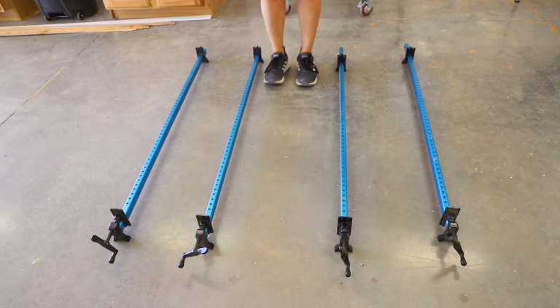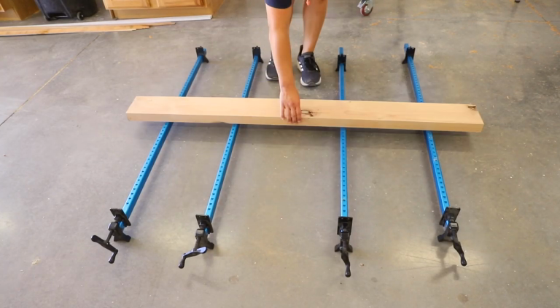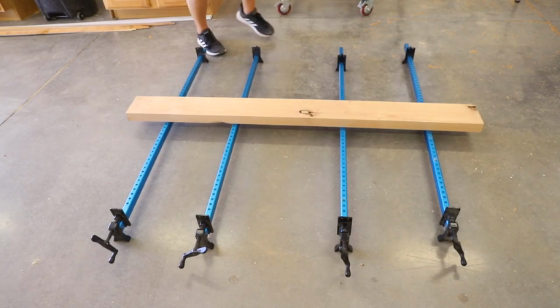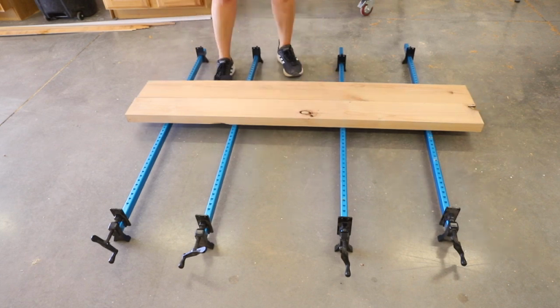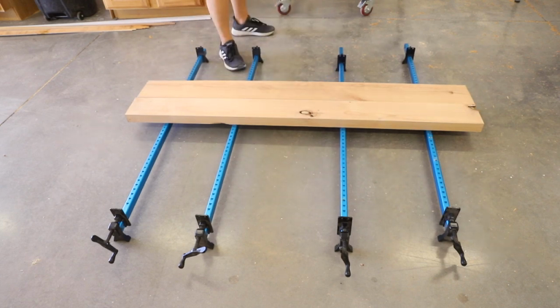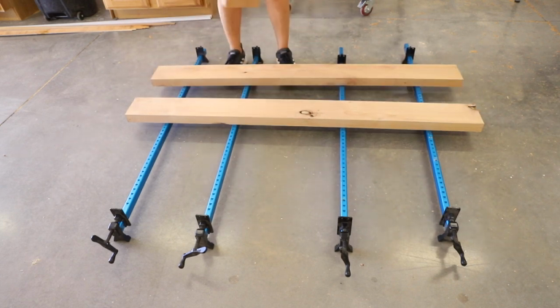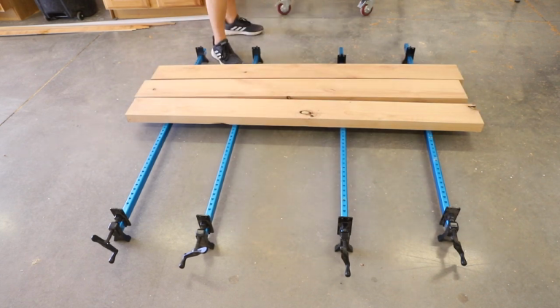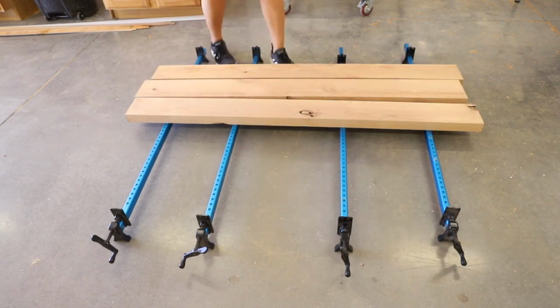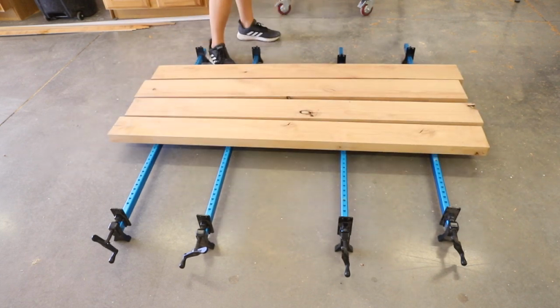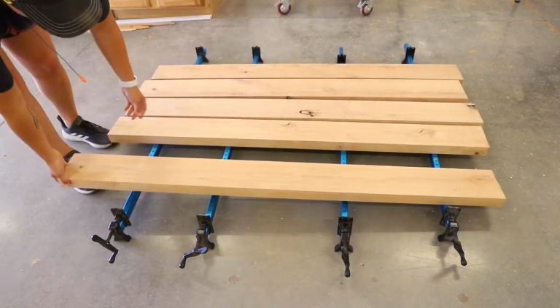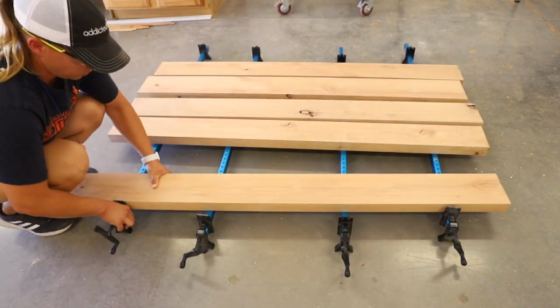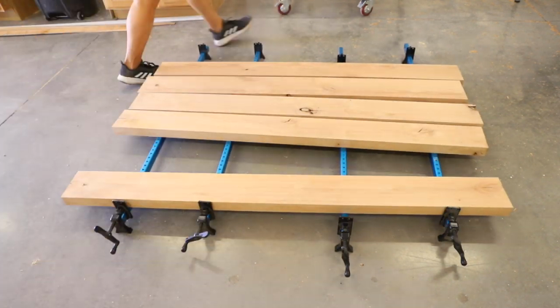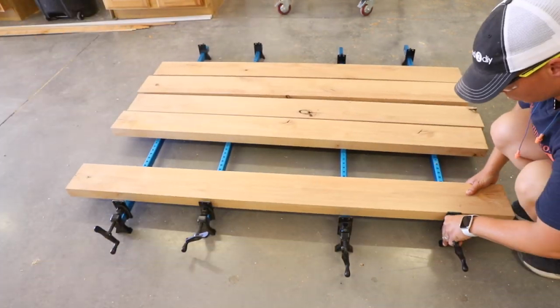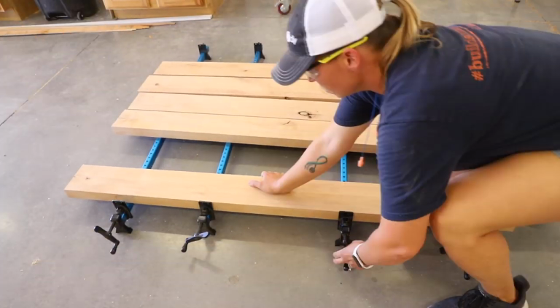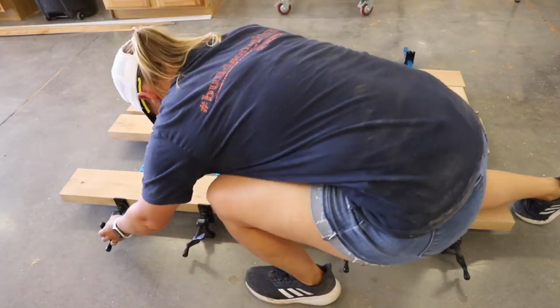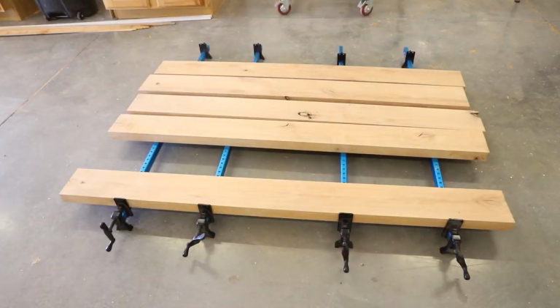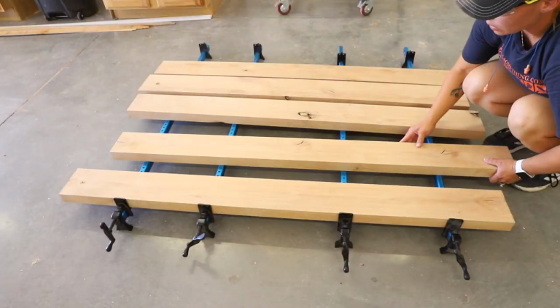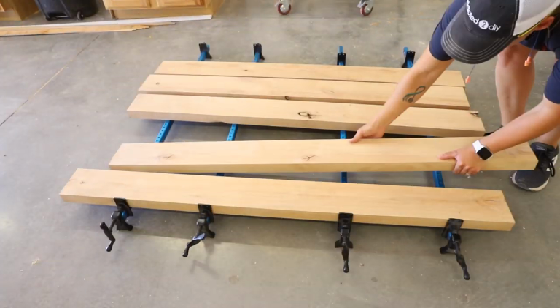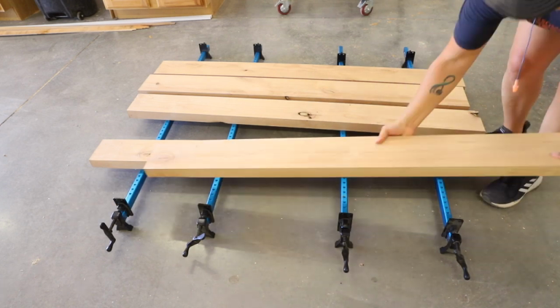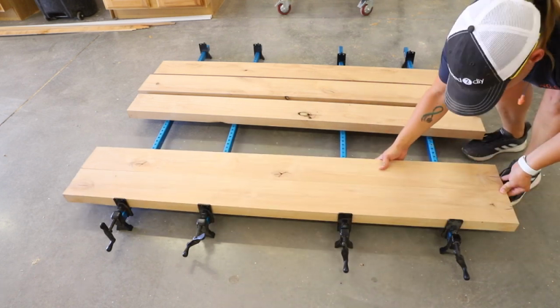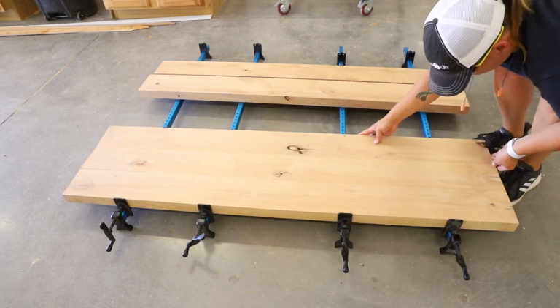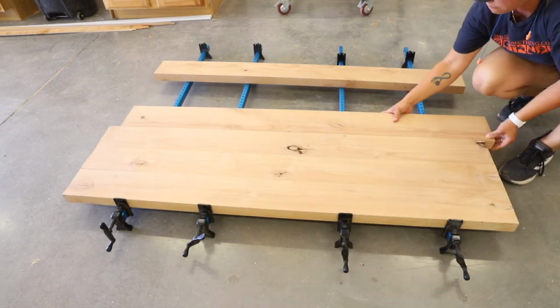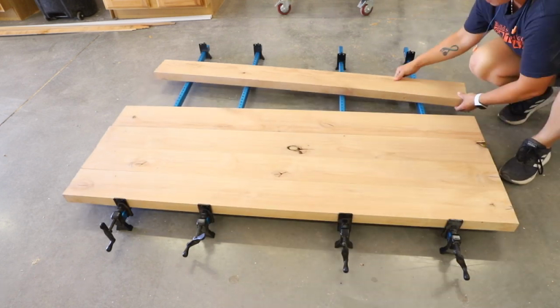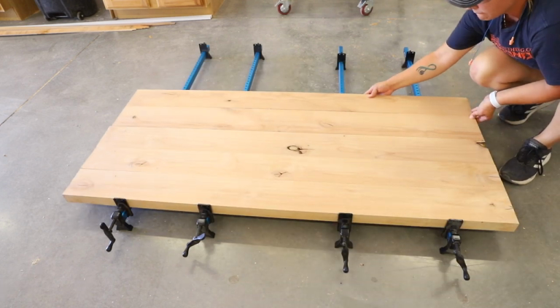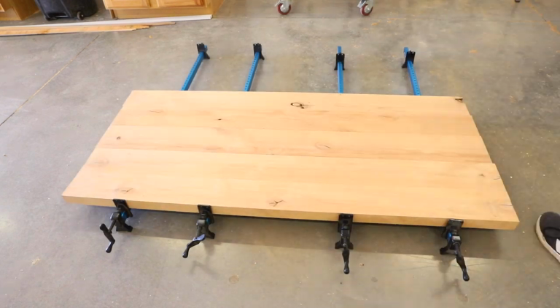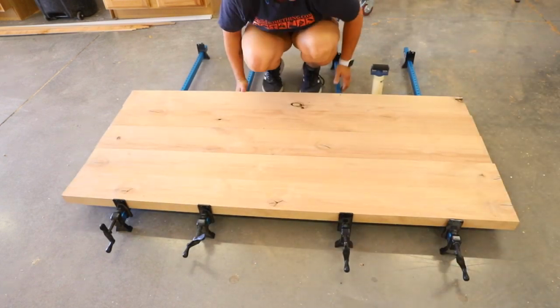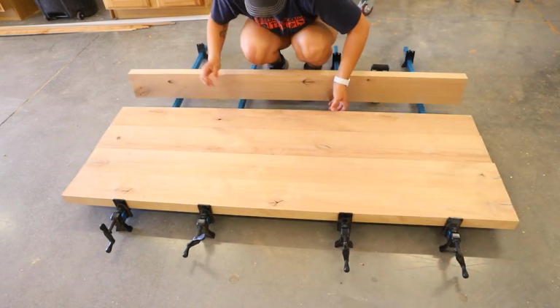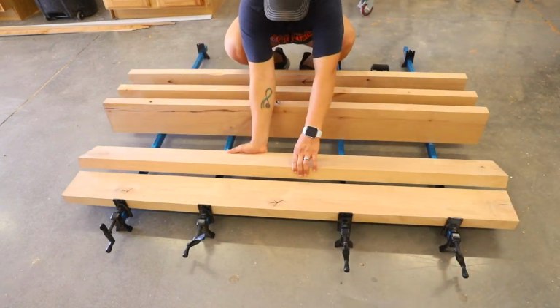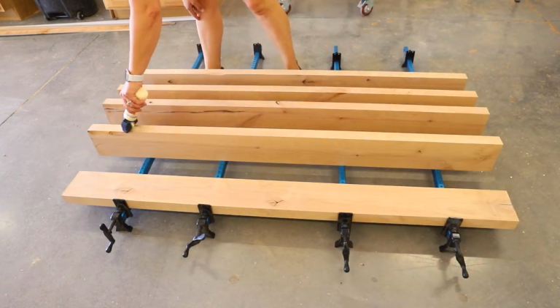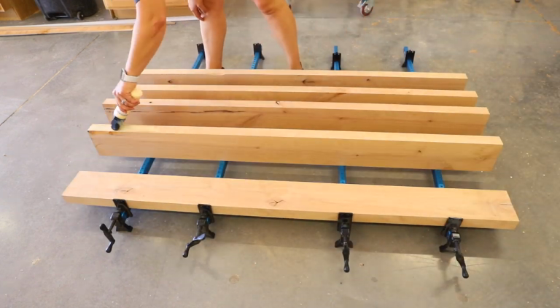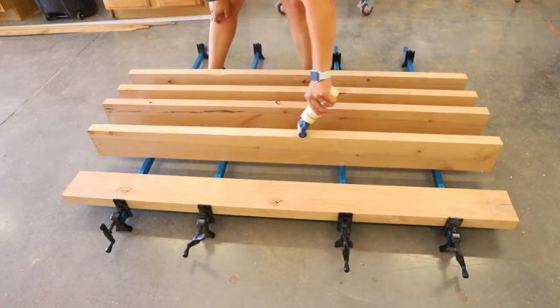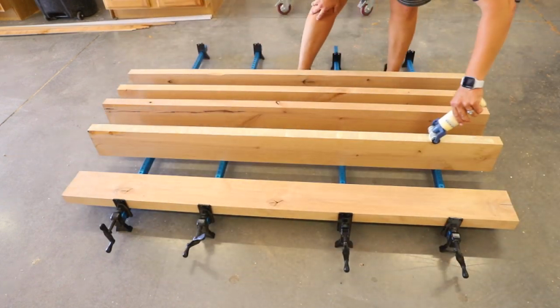I started first with the desktop. I laid out all of the boards and arranged them based on which side I wanted face up and which side I wanted face down. I then glued up all the edges and clamped the desktop together to dry.